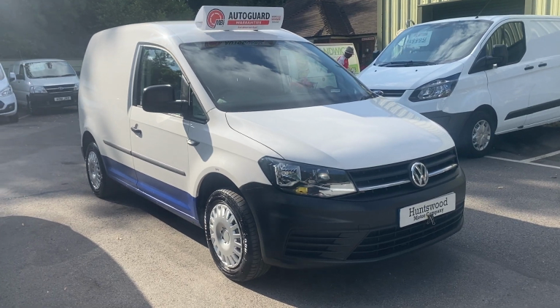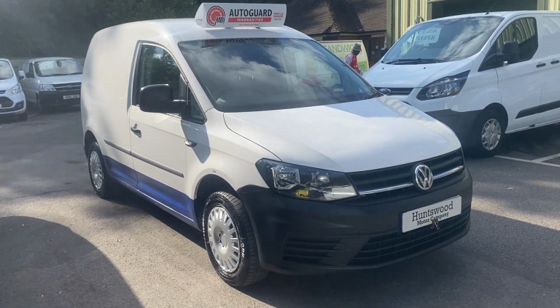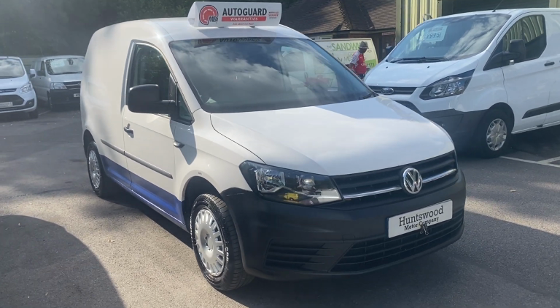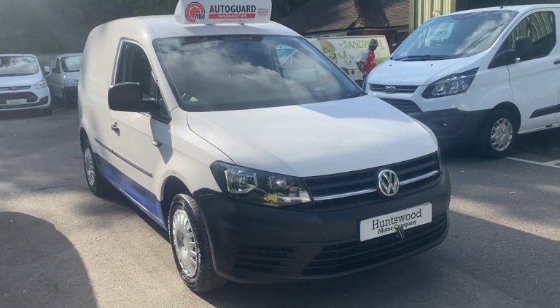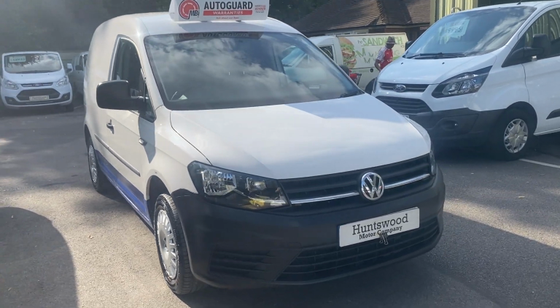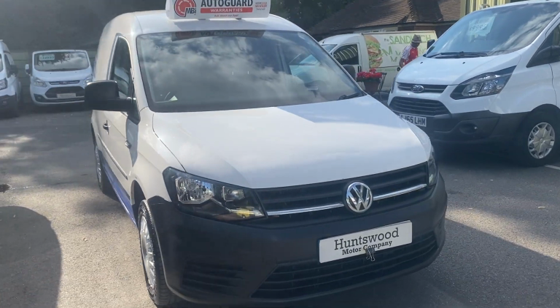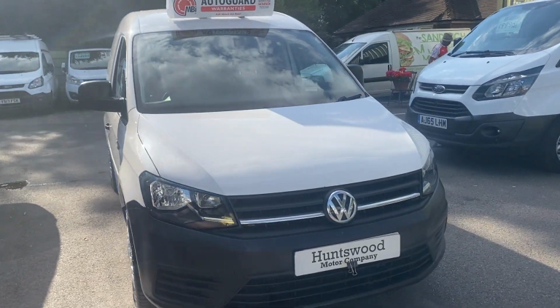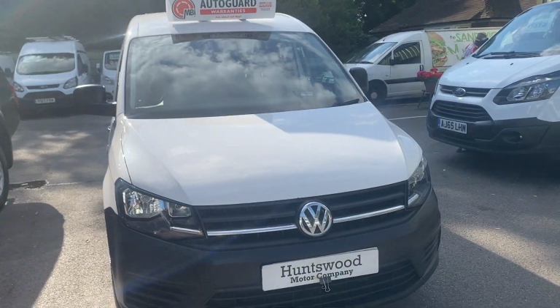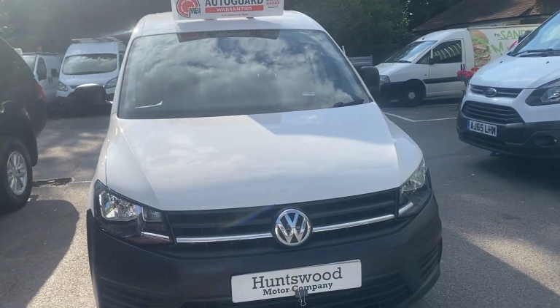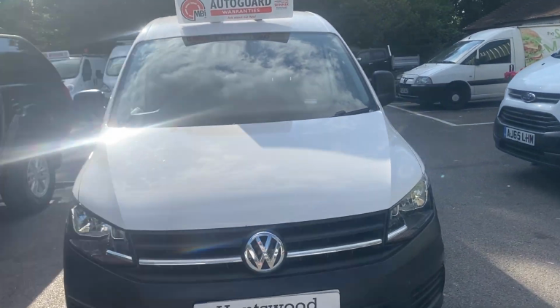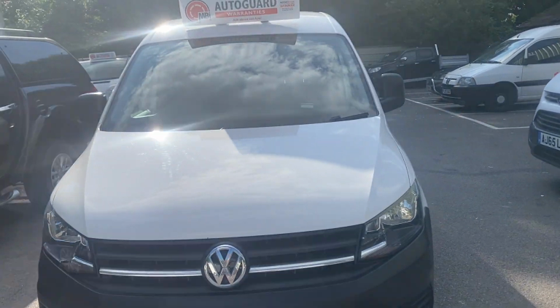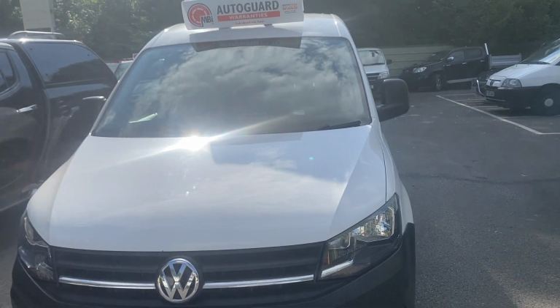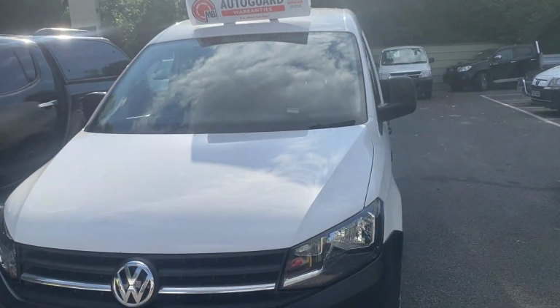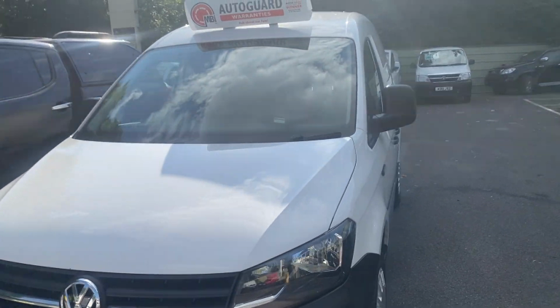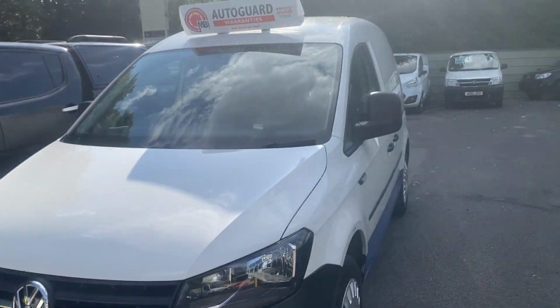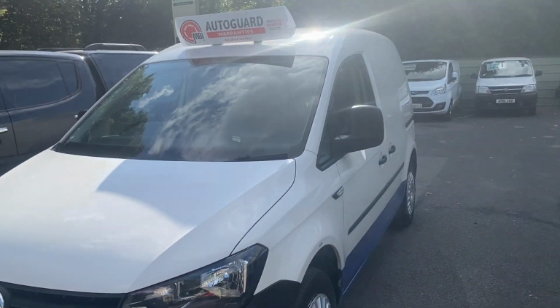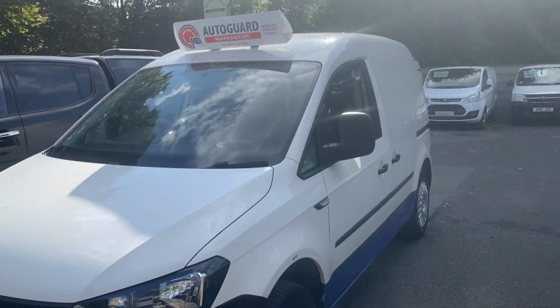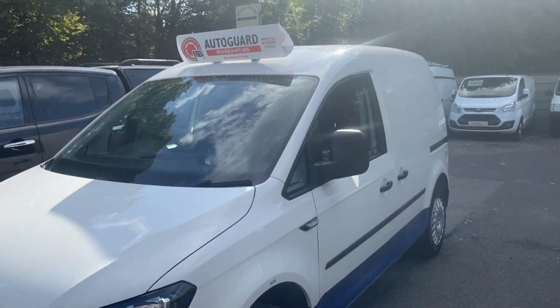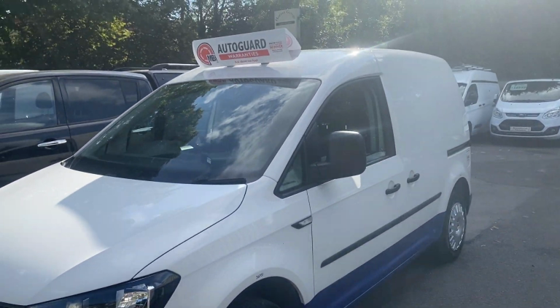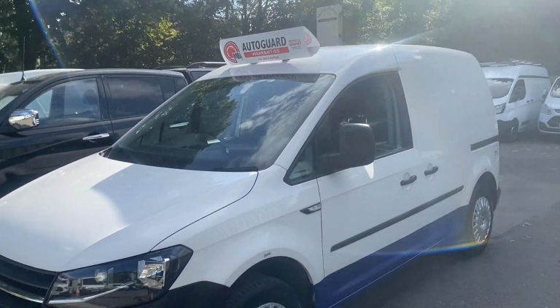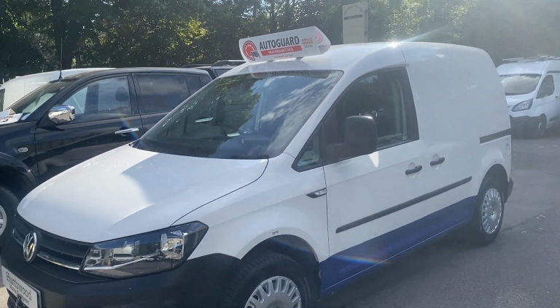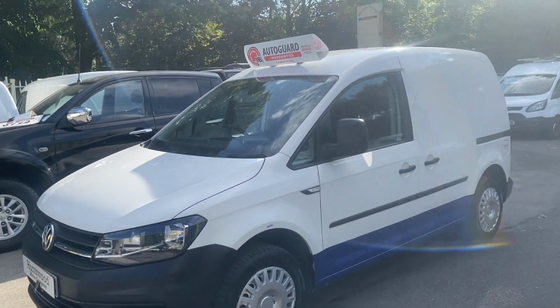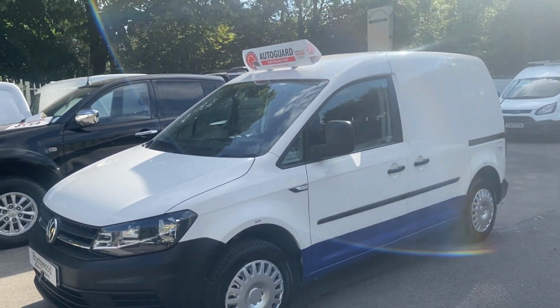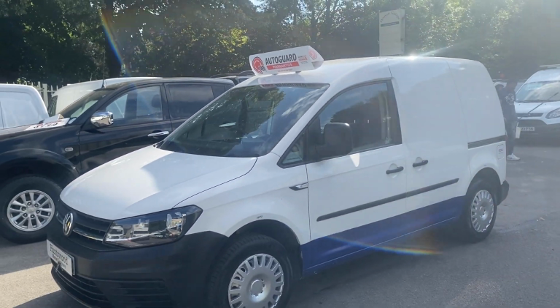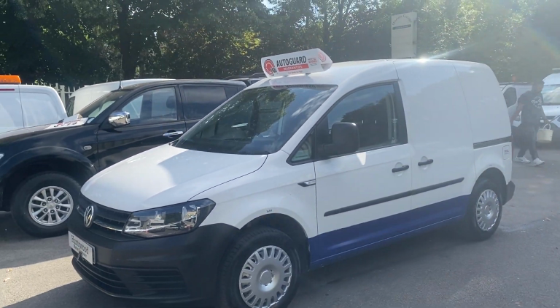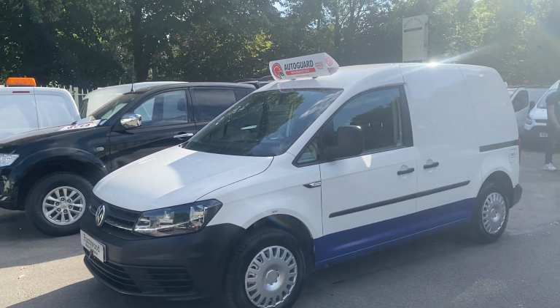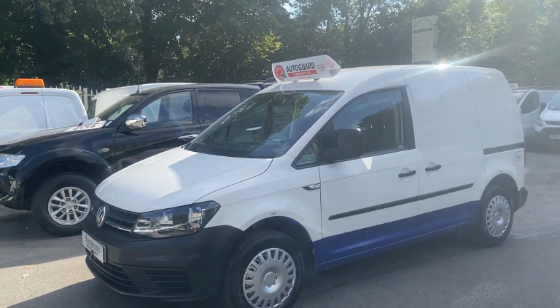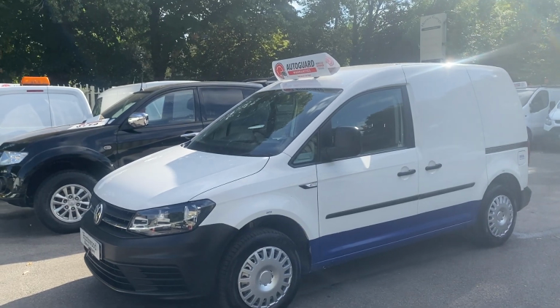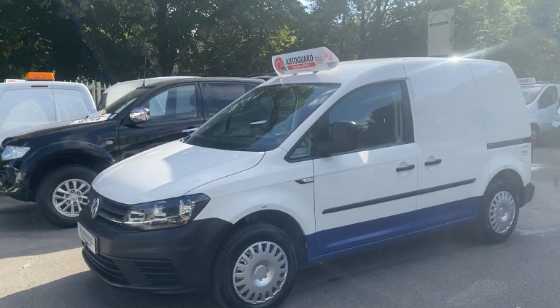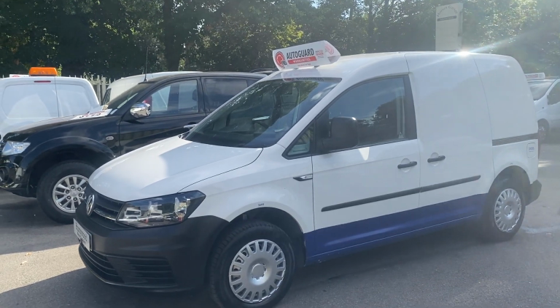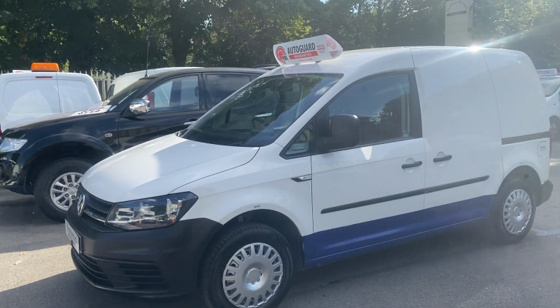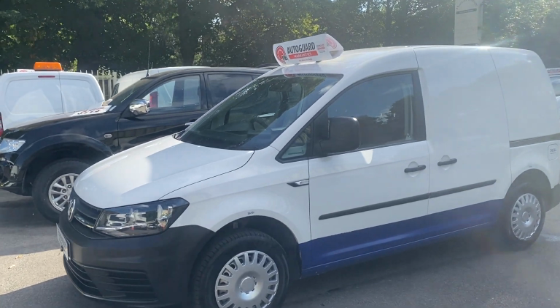Here we have a 2017 VW Caddy van in white. It's a good spec with aircon. The van has come direct from Transport for London and has been a fleet vehicle in central London.